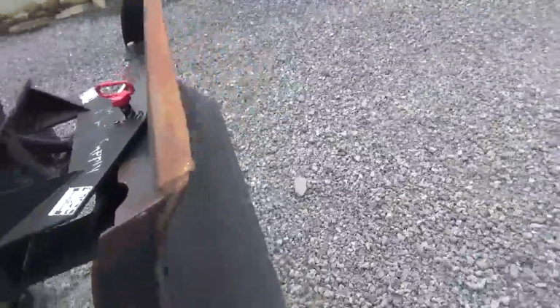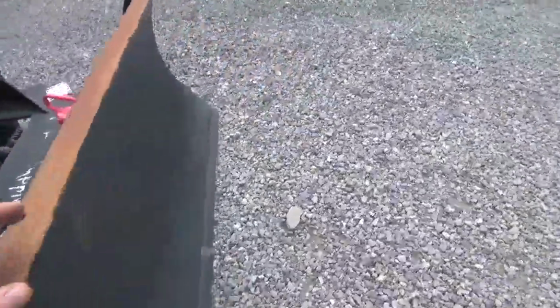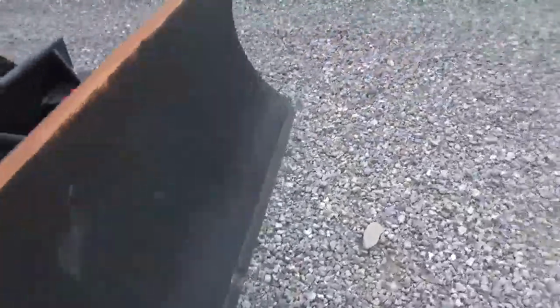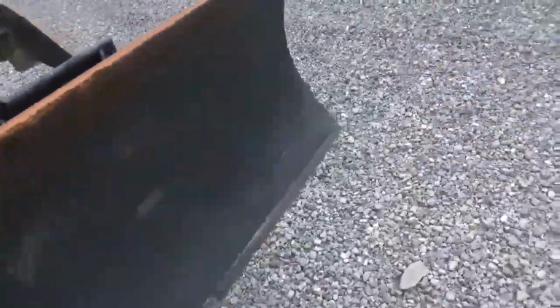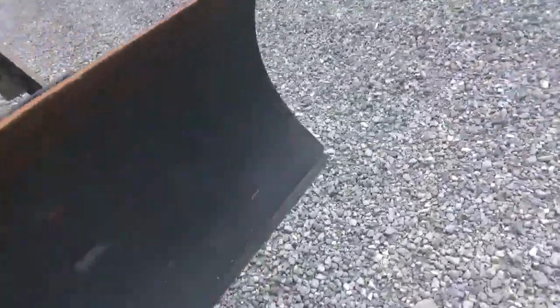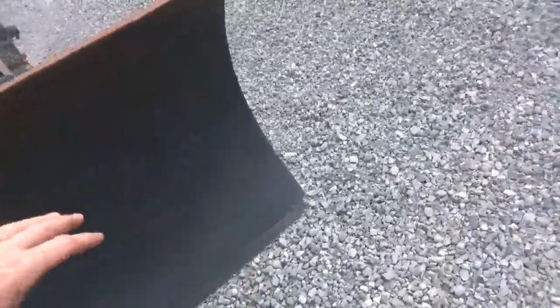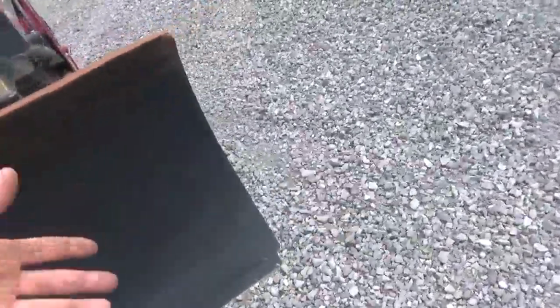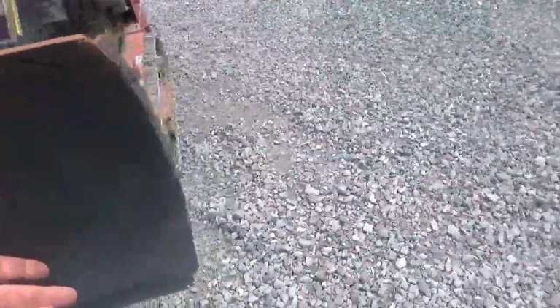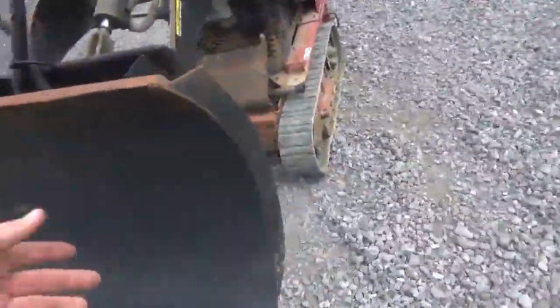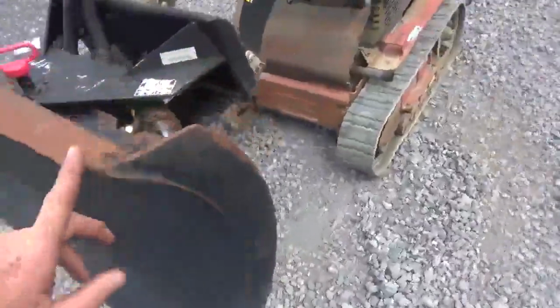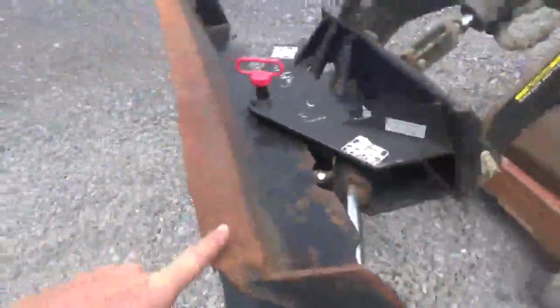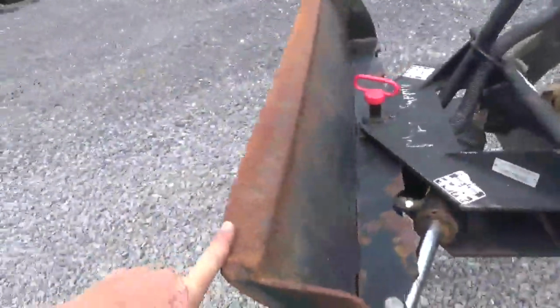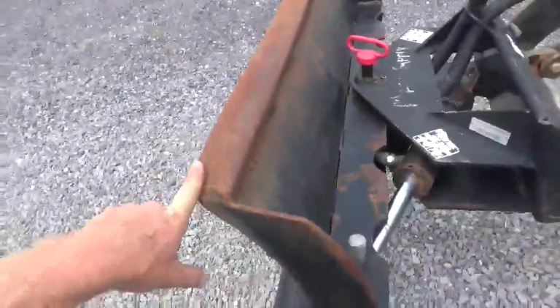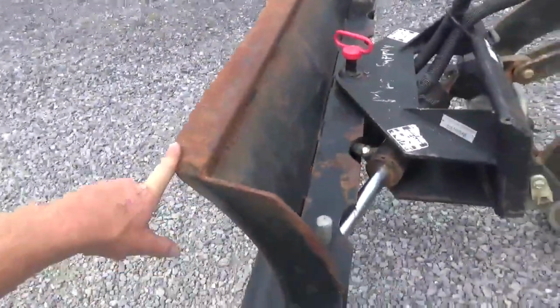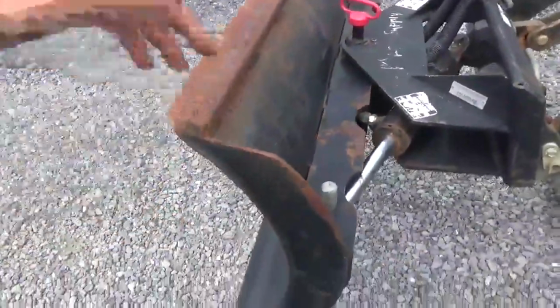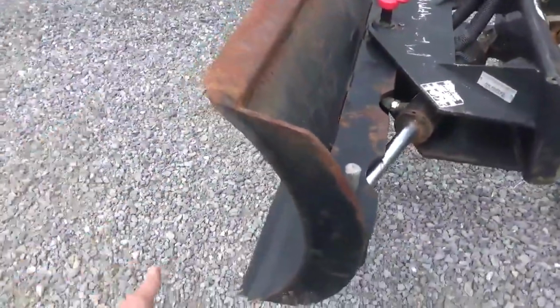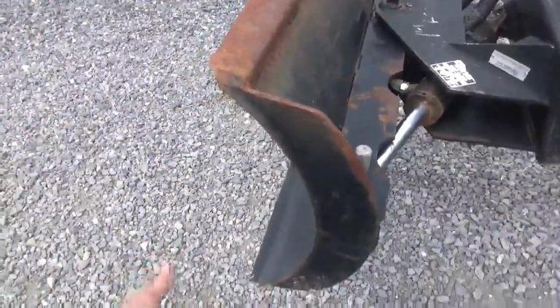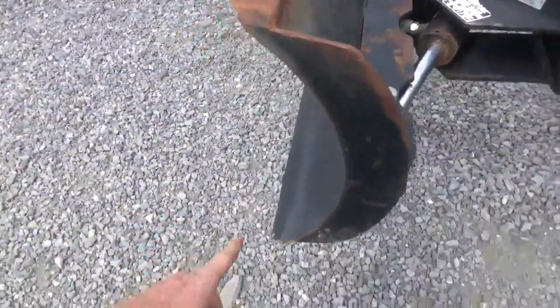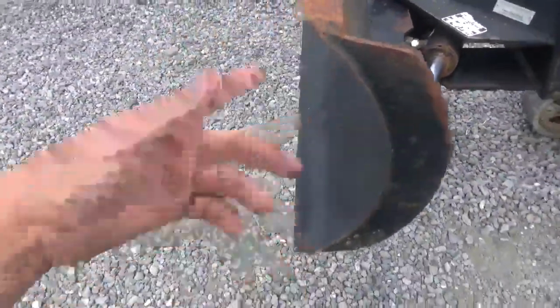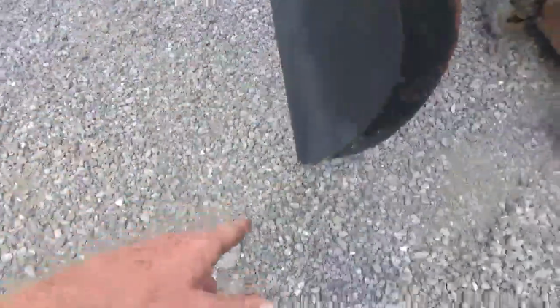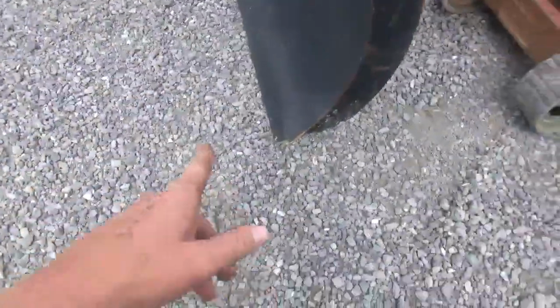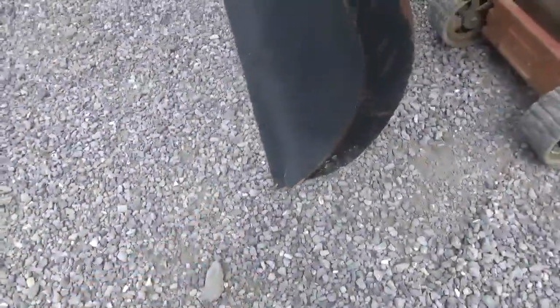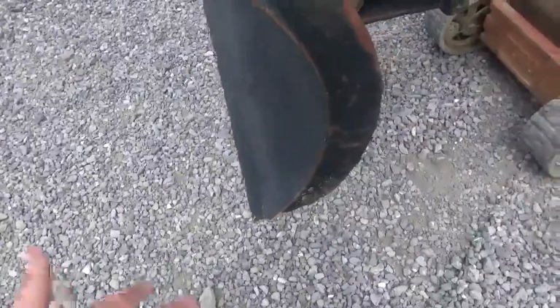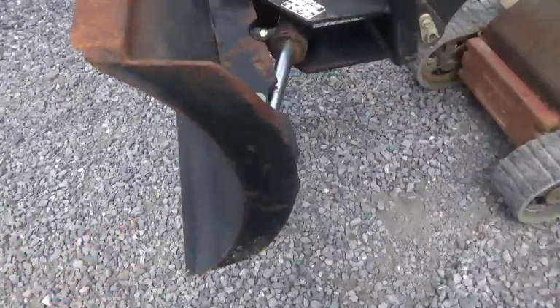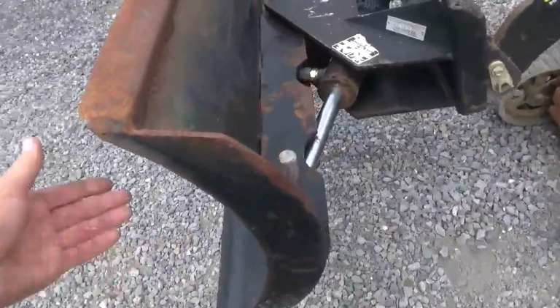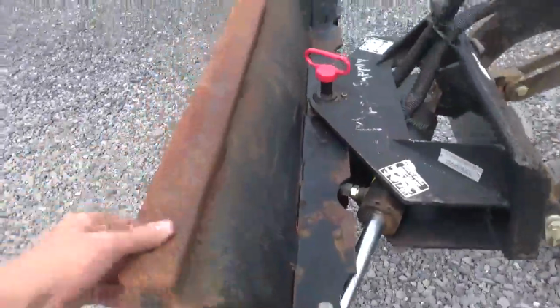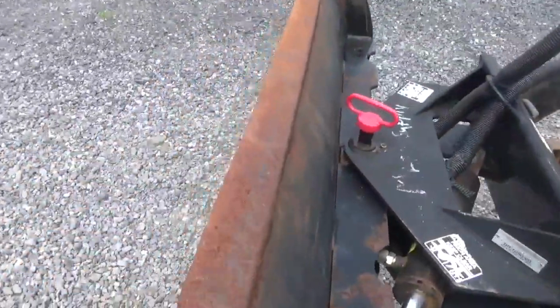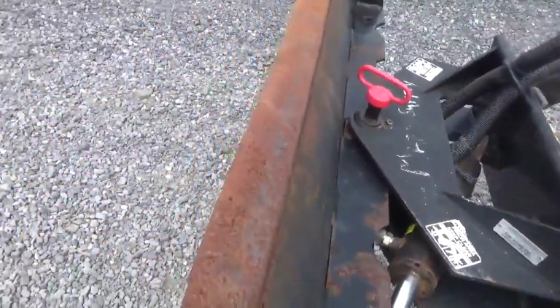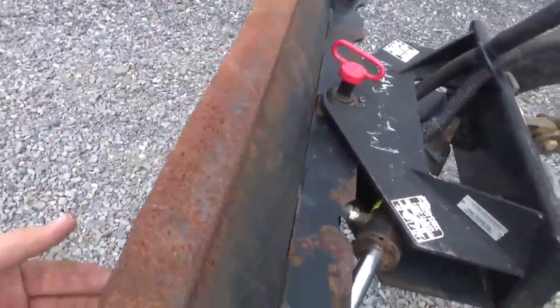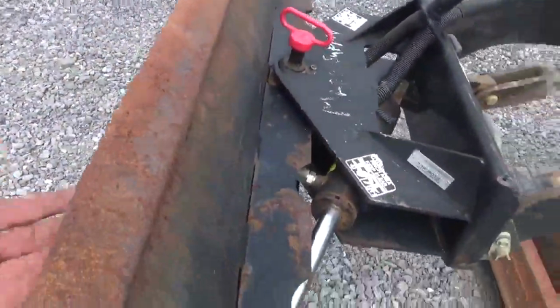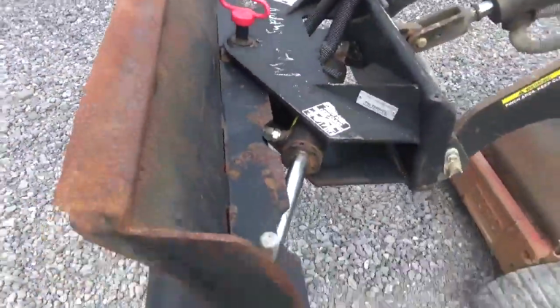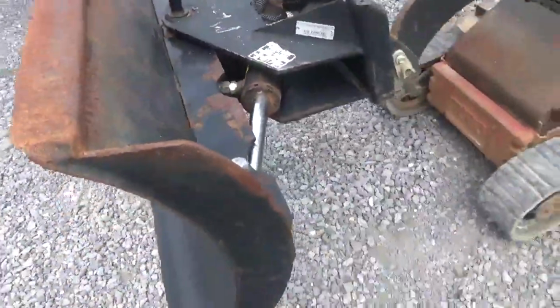This blade is in good shape. These blade faces are reversible so you can wear the top edge and then flip it to the bottom, or vice versa, so you have a brand new edge. This one has been flipped. There's some wear on this edge but it still is in good shape.